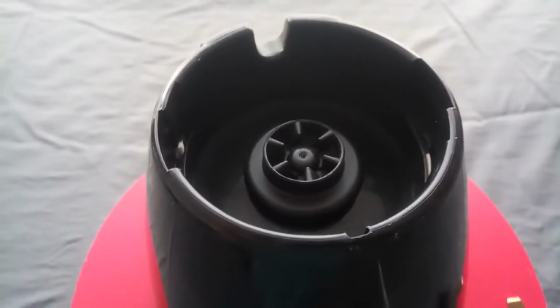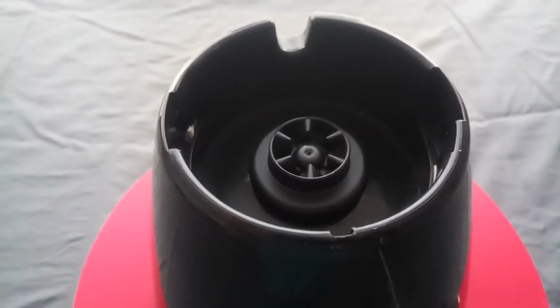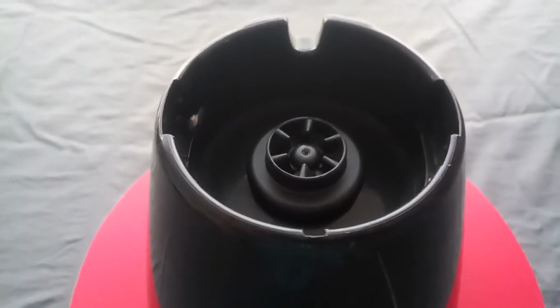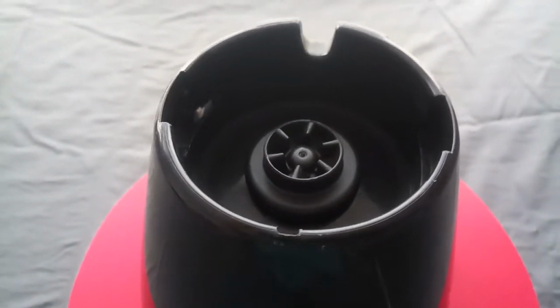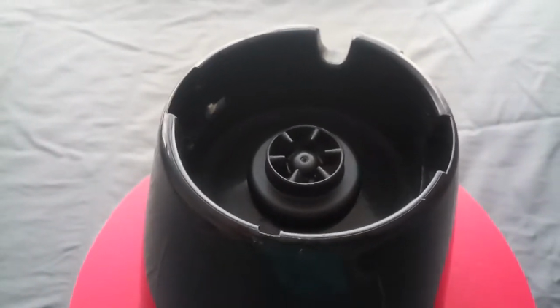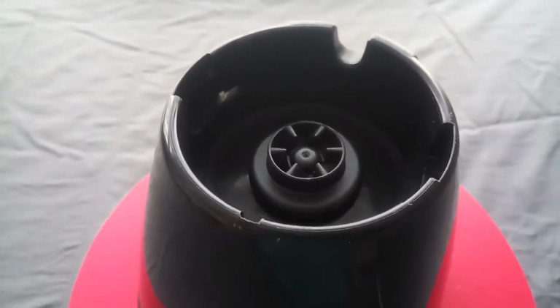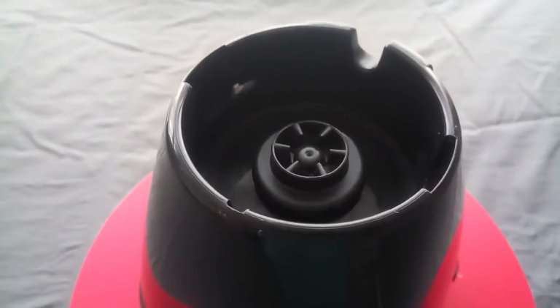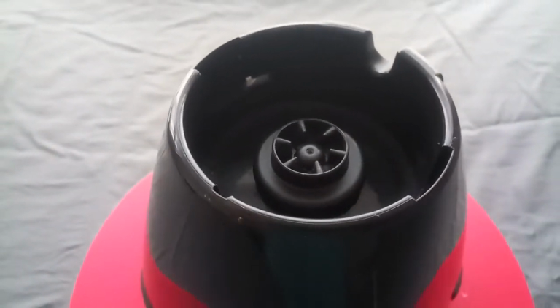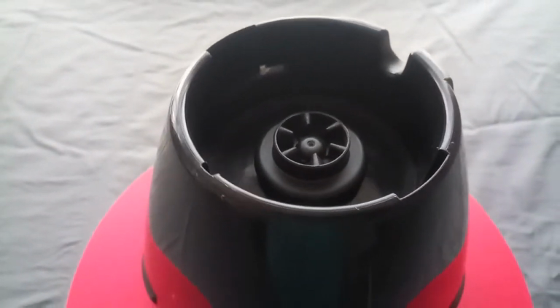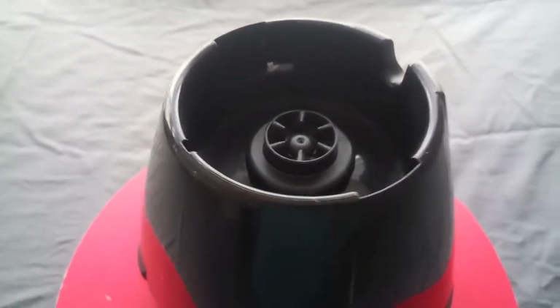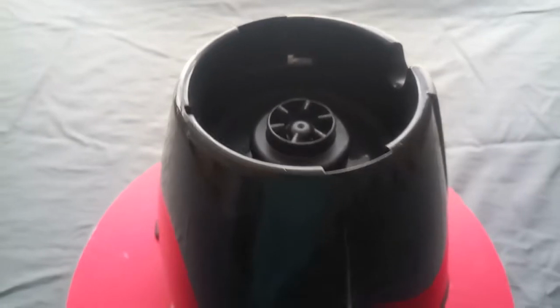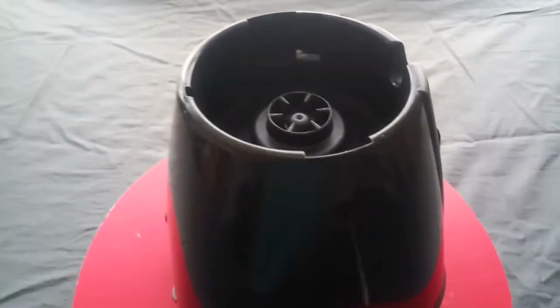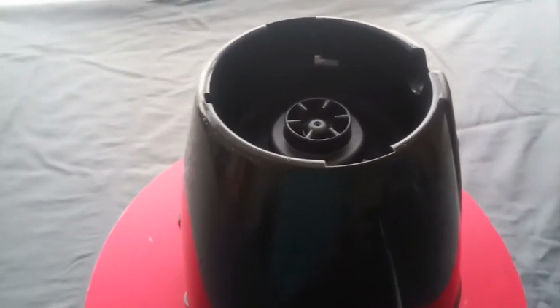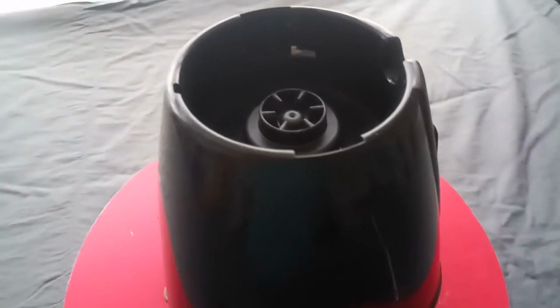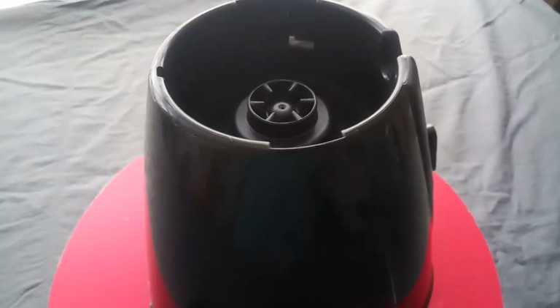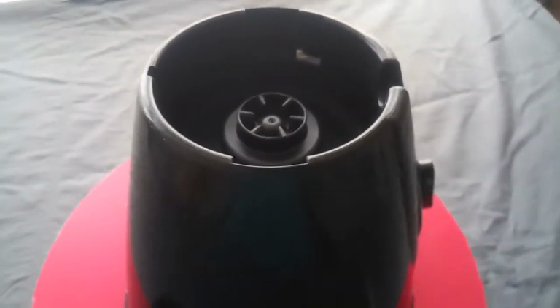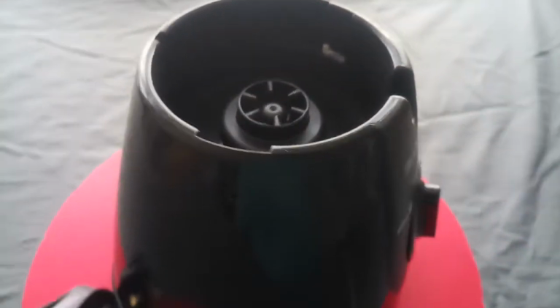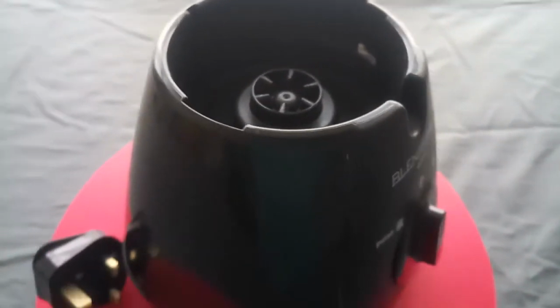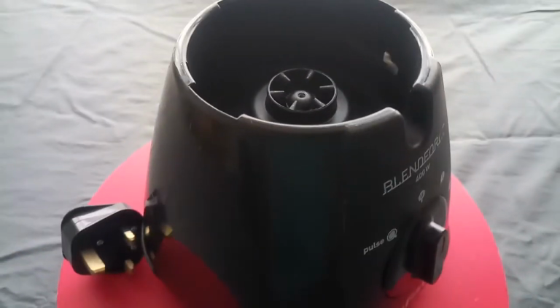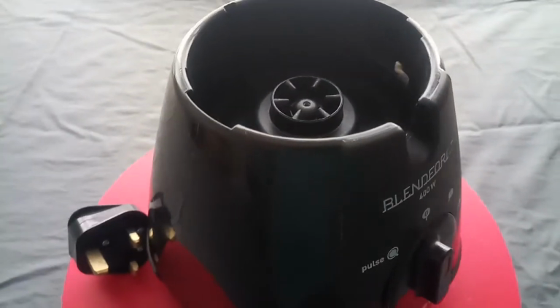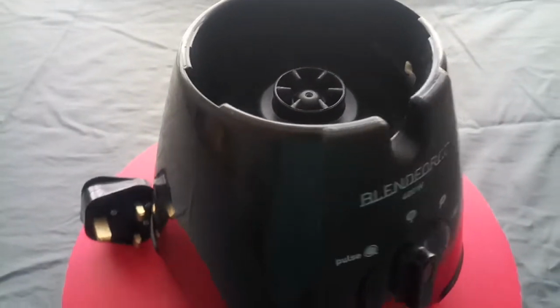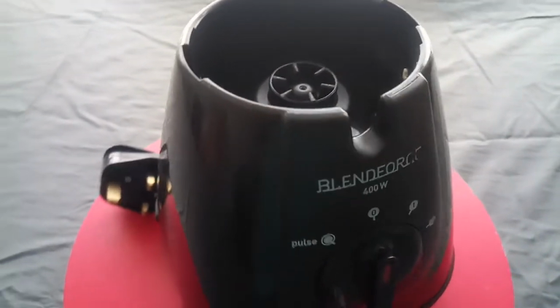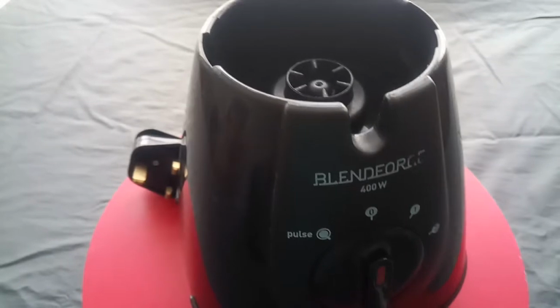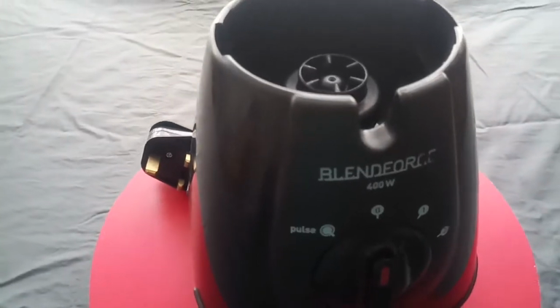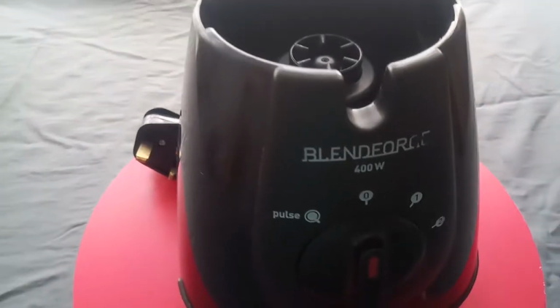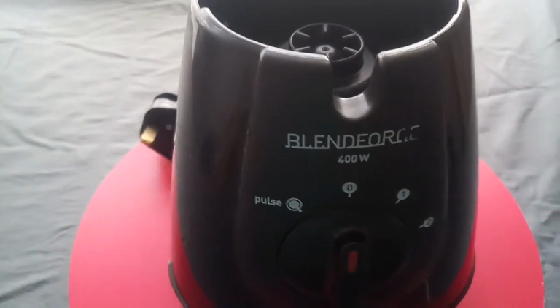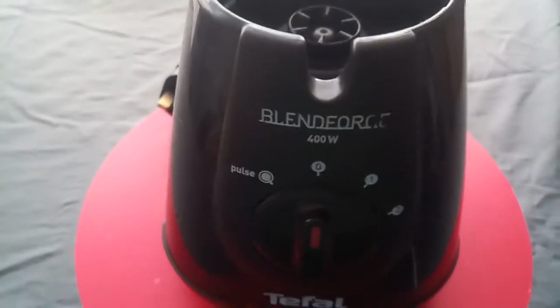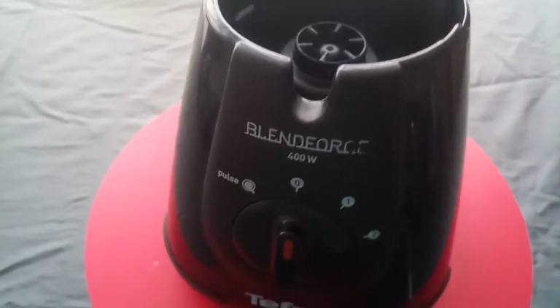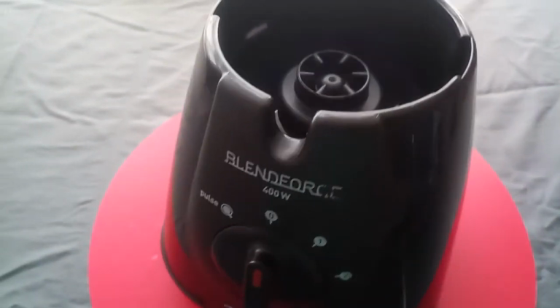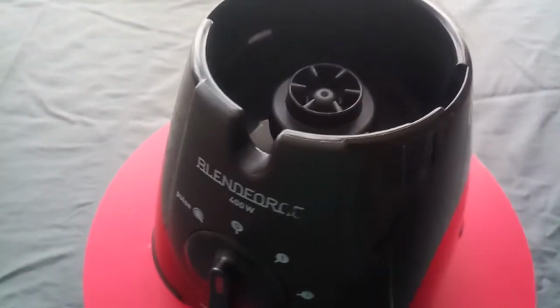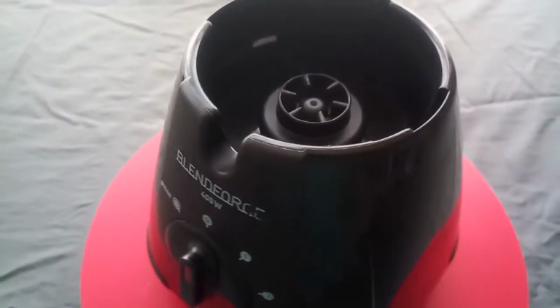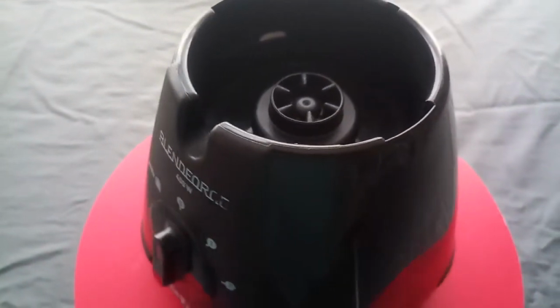Please make sure it definitely suits your jug because we are not accepting any returns. Also no warranty on this item — it's sold as is.